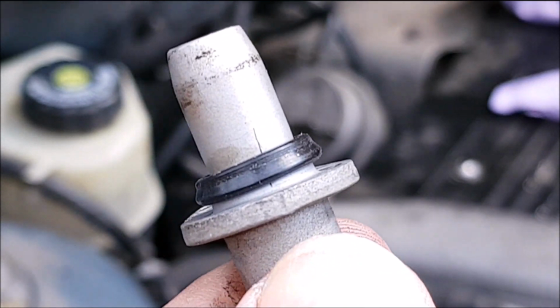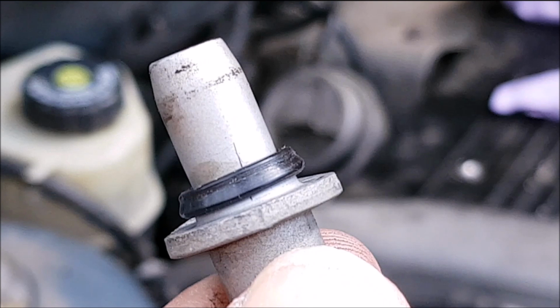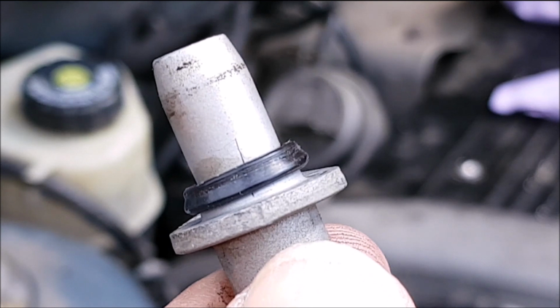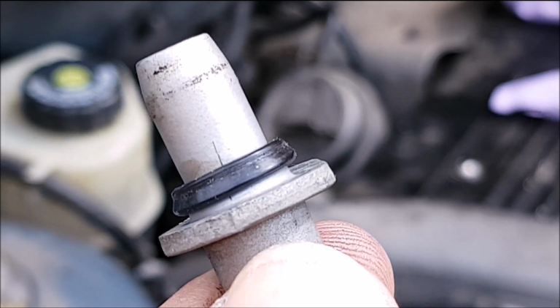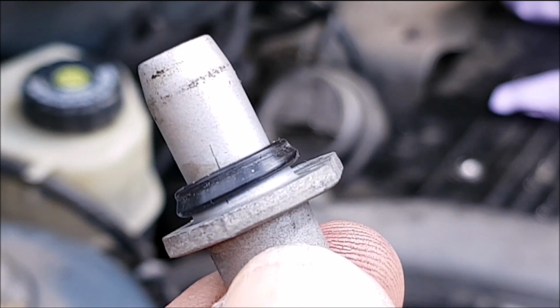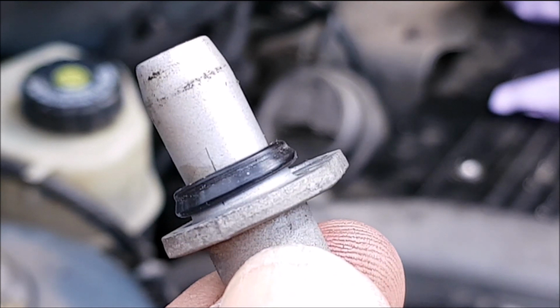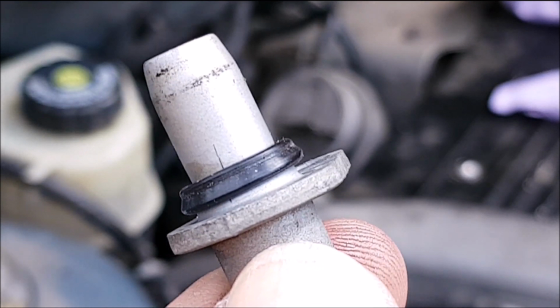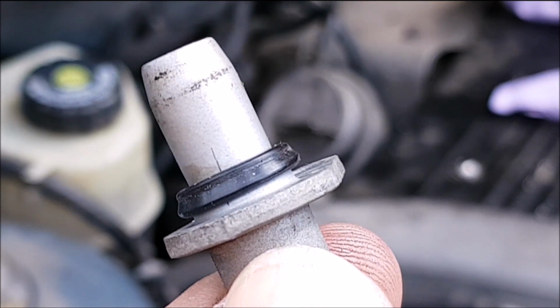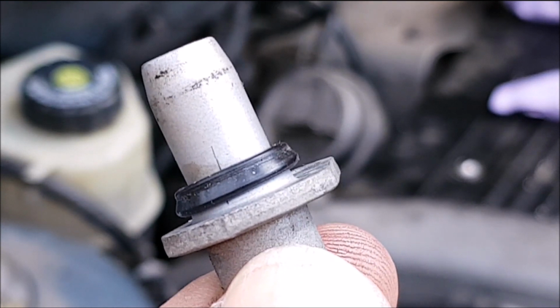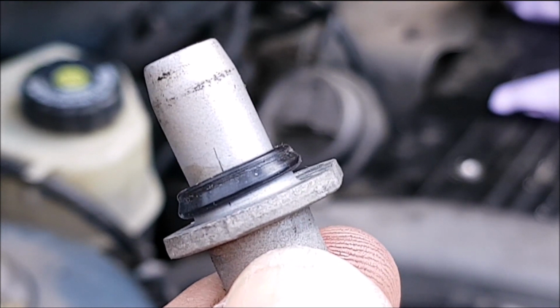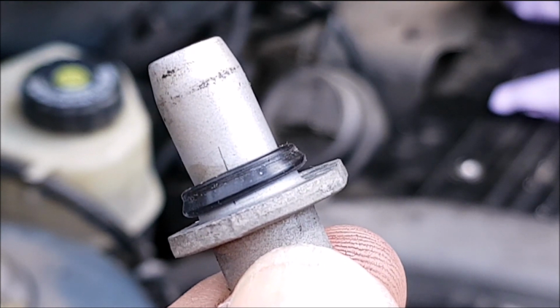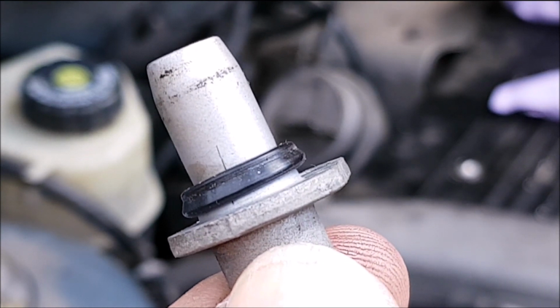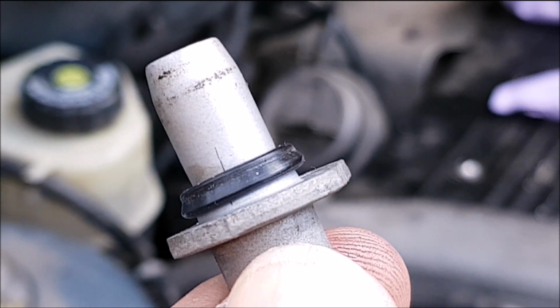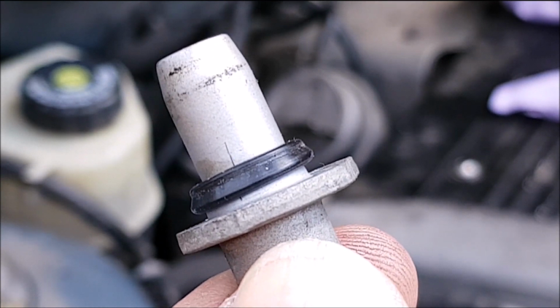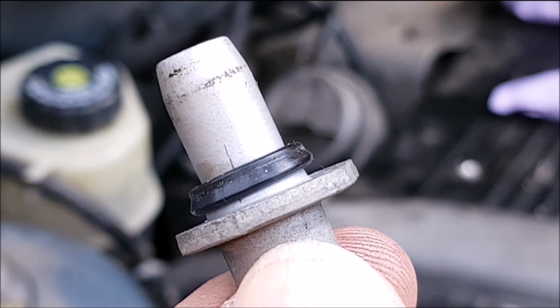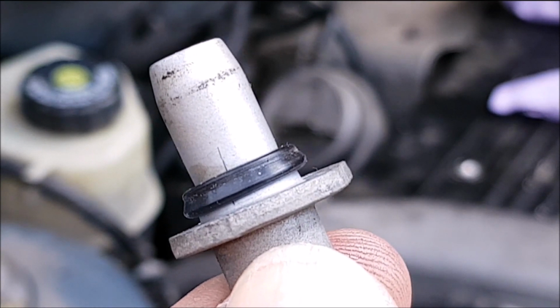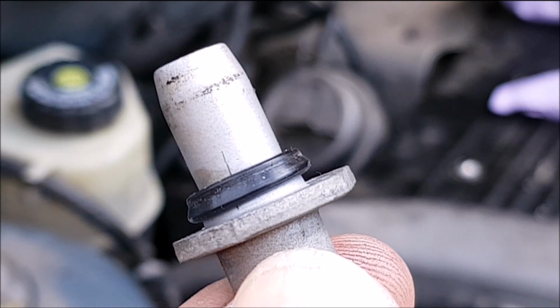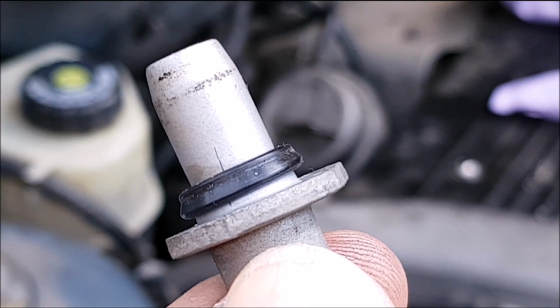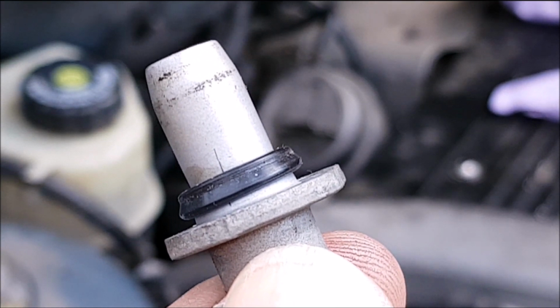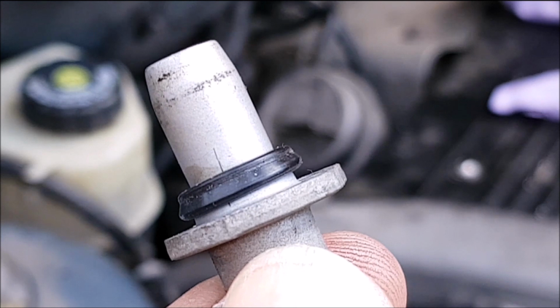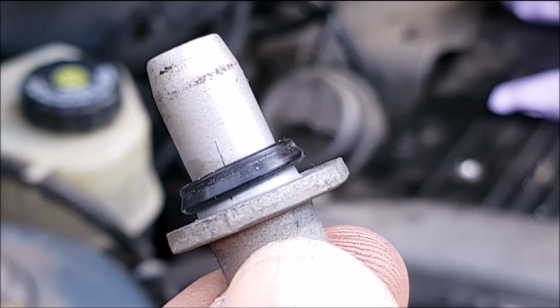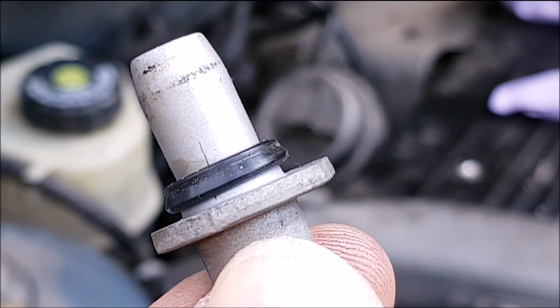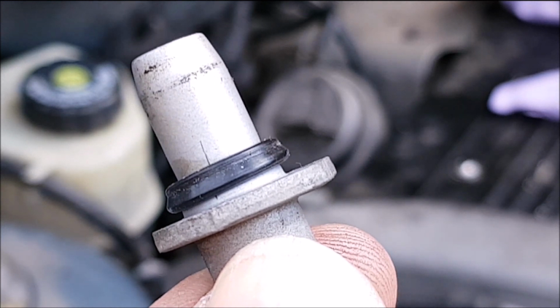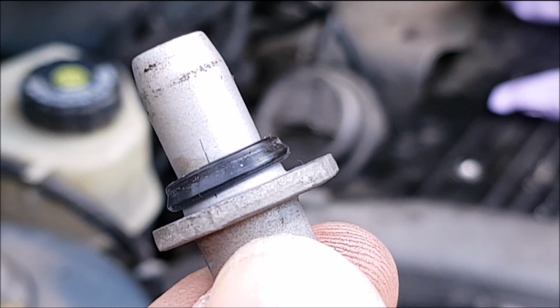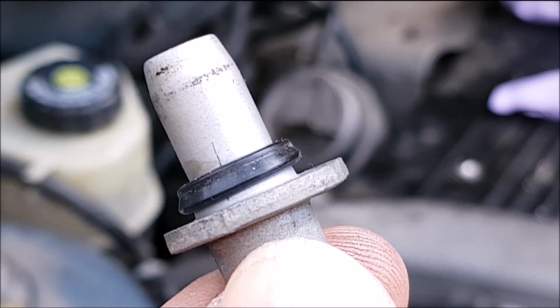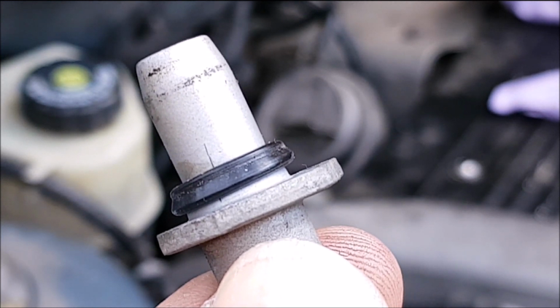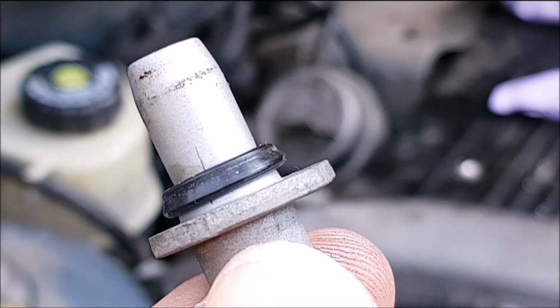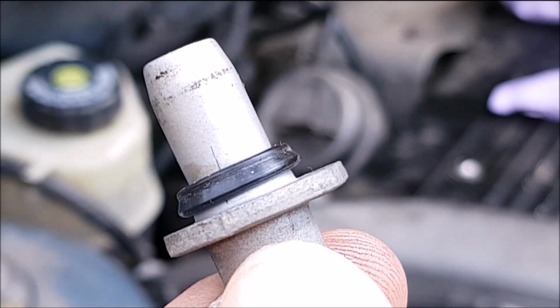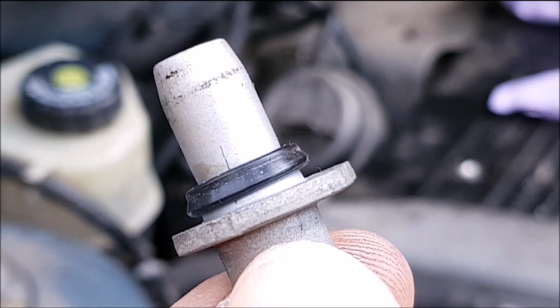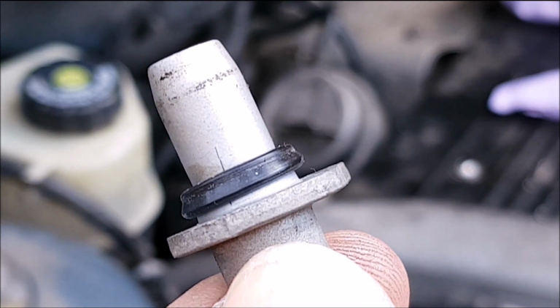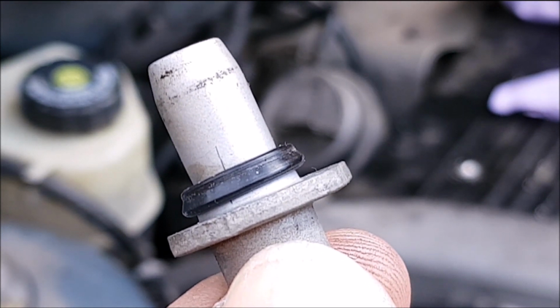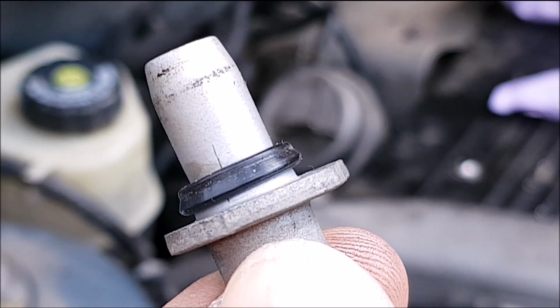That means that the turbocharger is actually pumping more air than the mass air flow sensor is measuring, which can cause running problems.